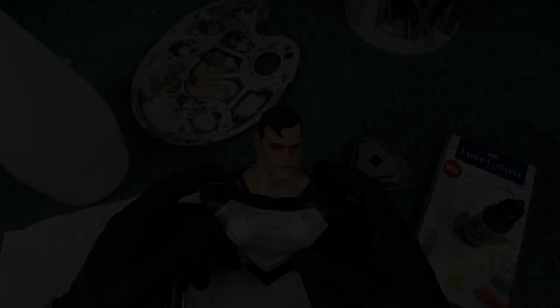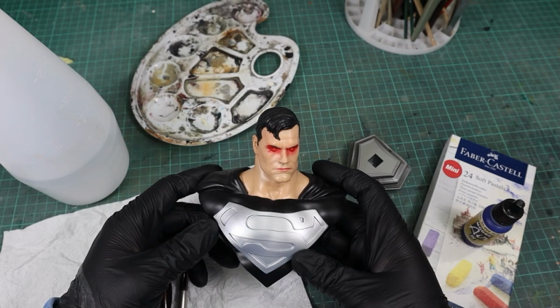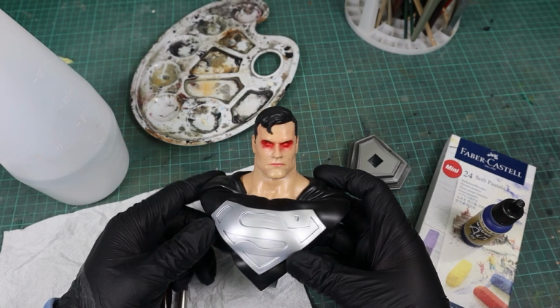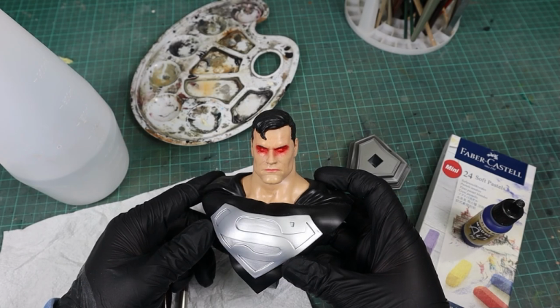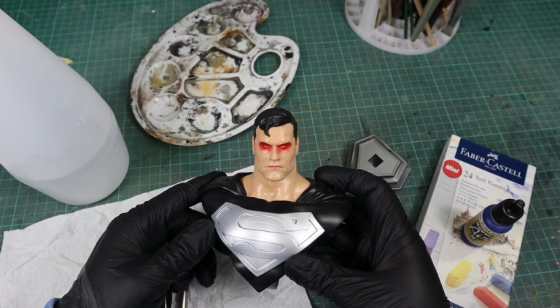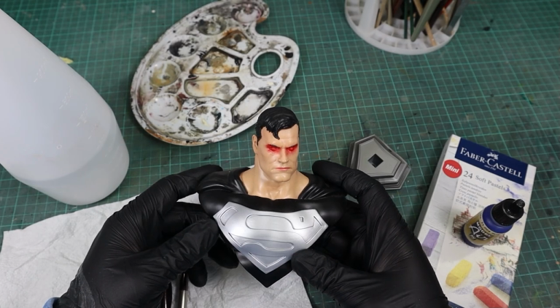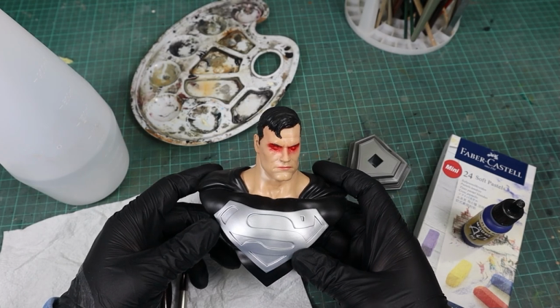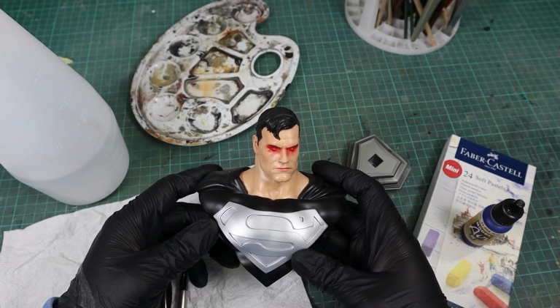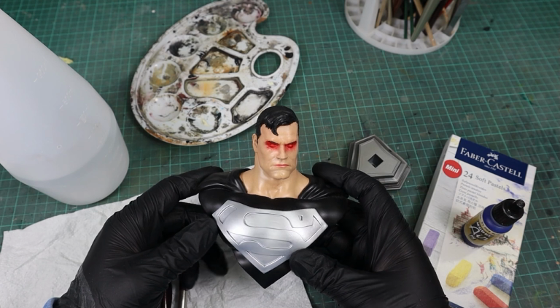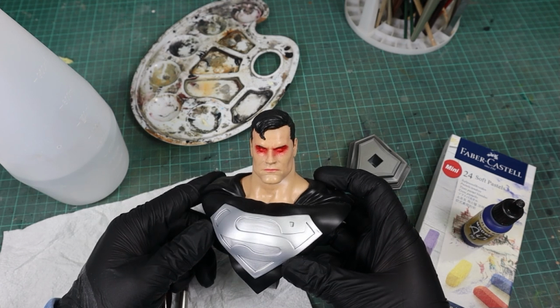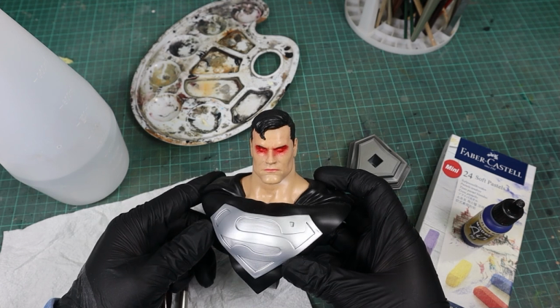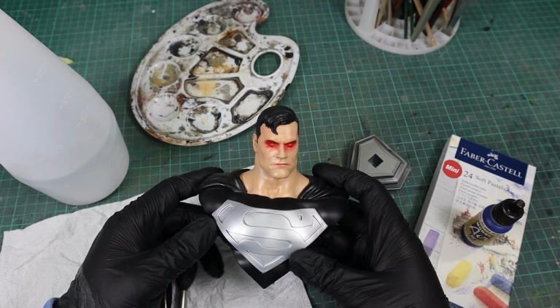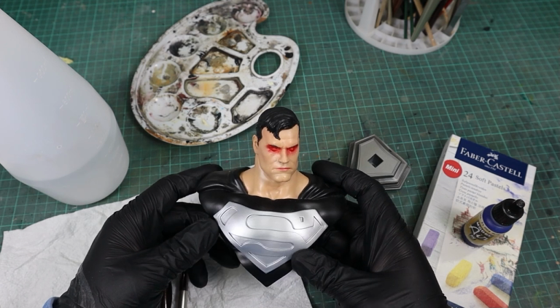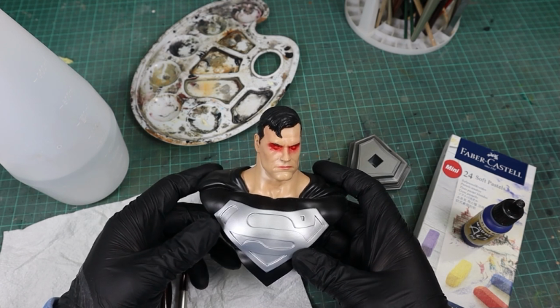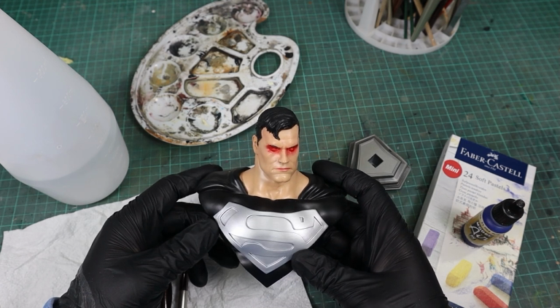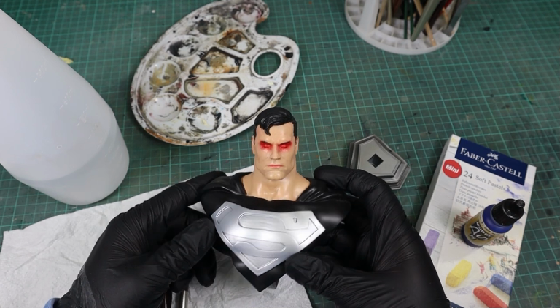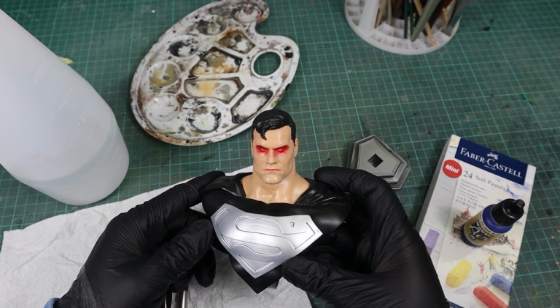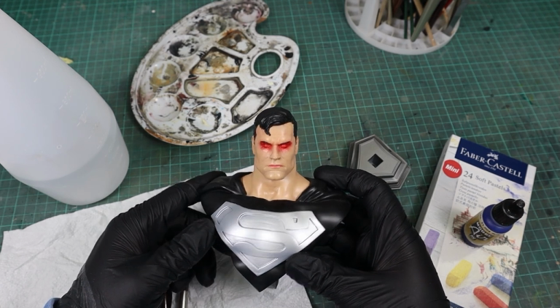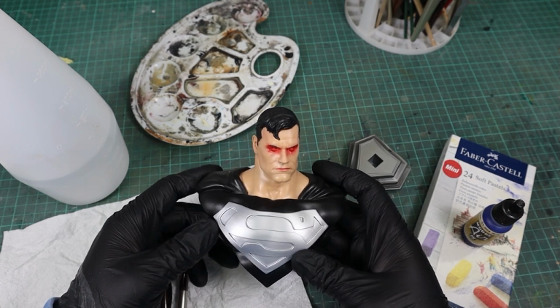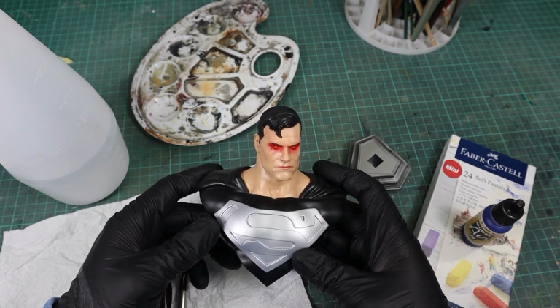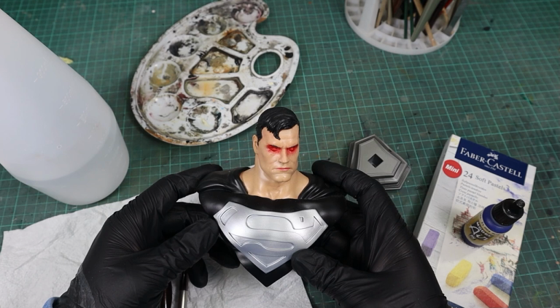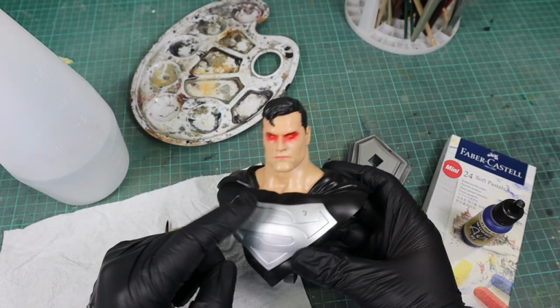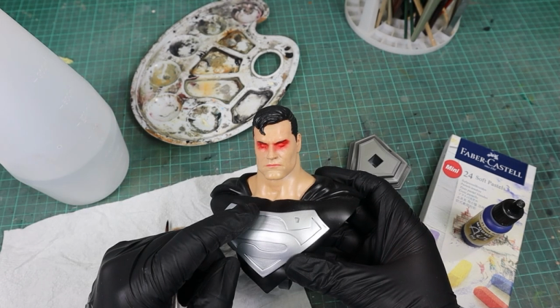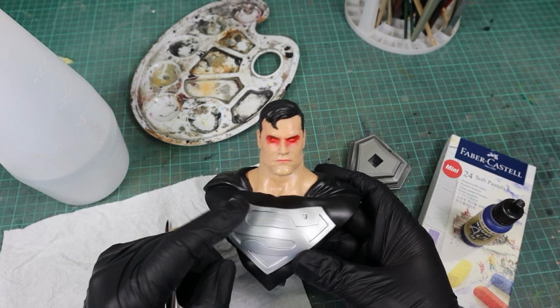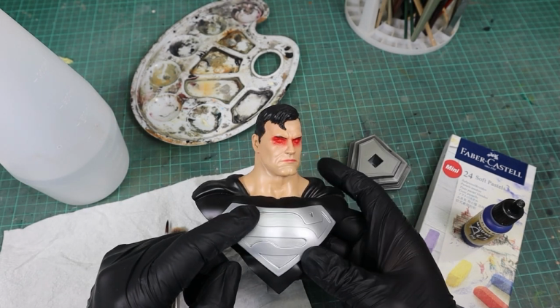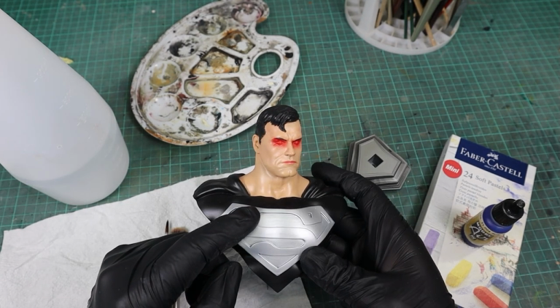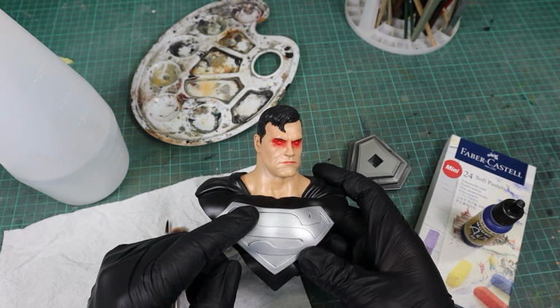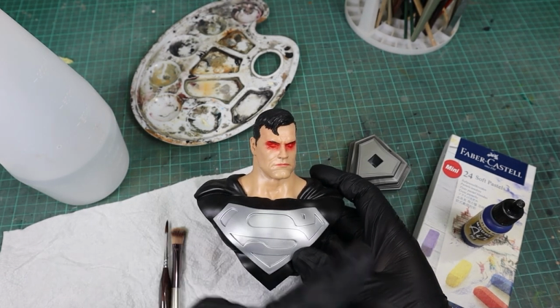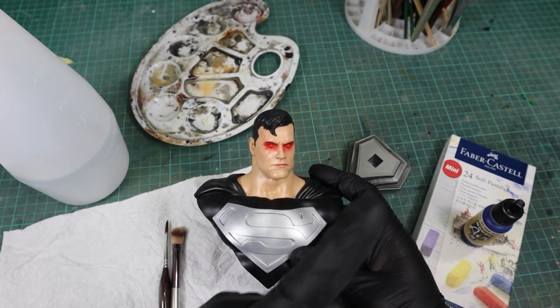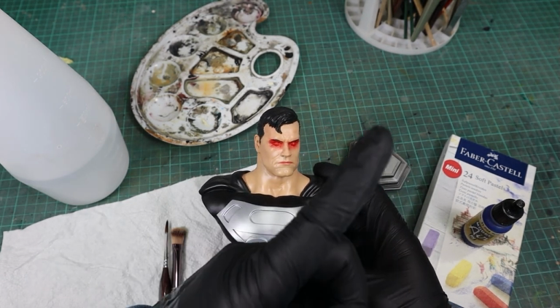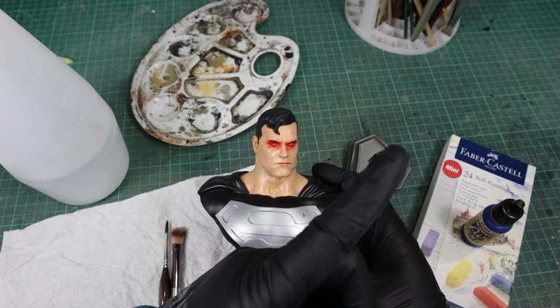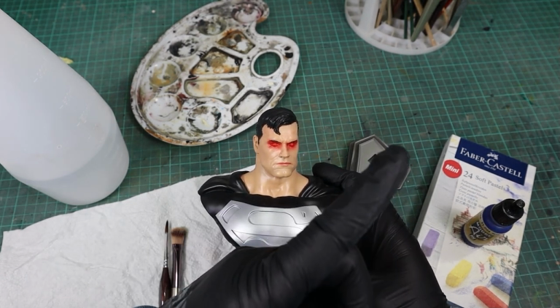Welcome back to another quick tip video. Today I'm going to show you an easy way to create a 5 o'clock shadow effect for your model, using this Superman bust as an example. If you haven't seen the video where I painted this guy, you can check that out here.